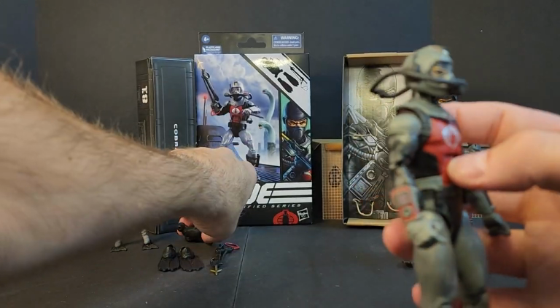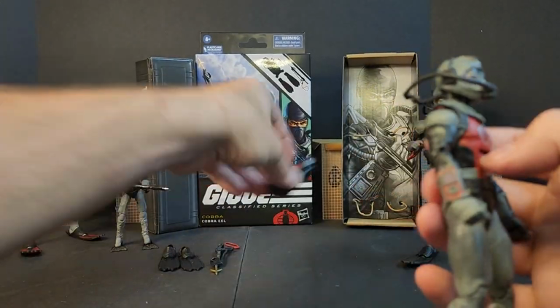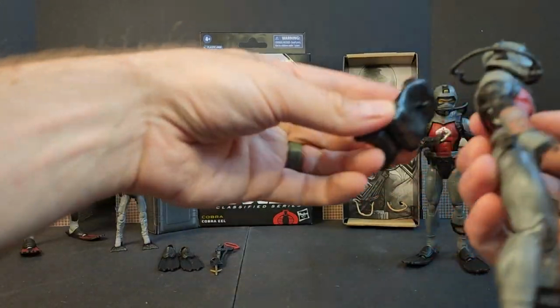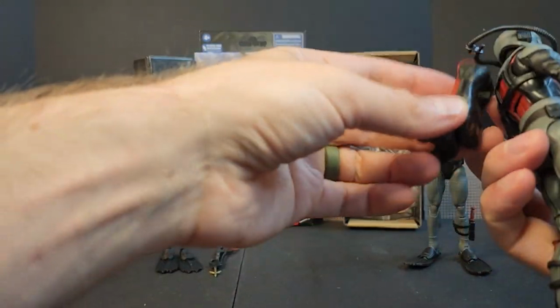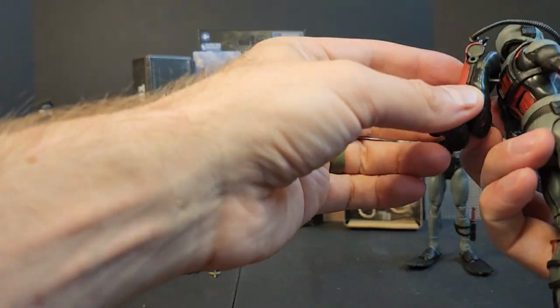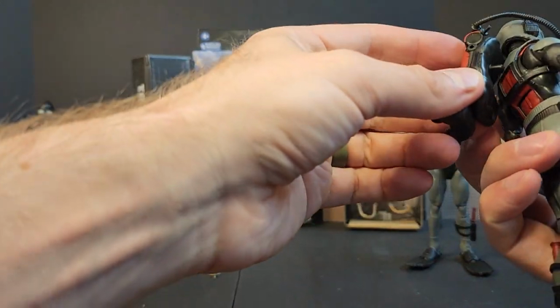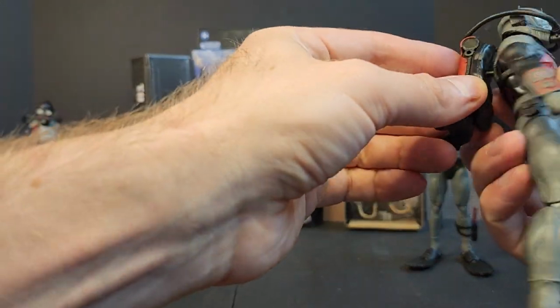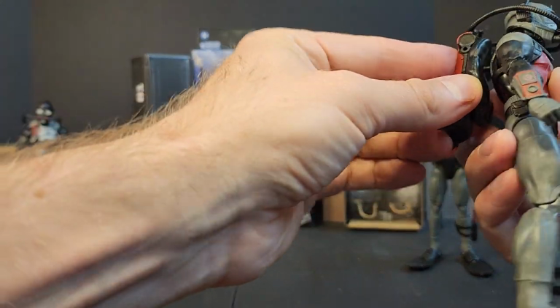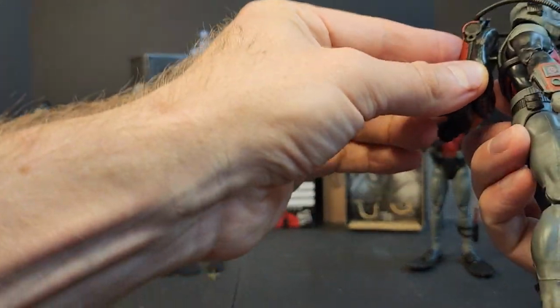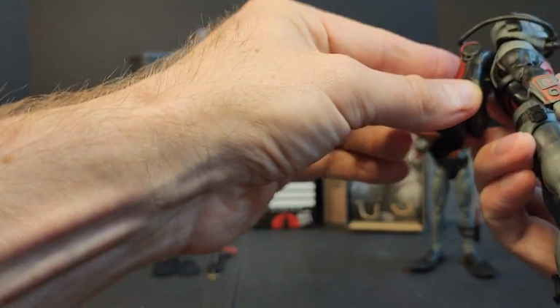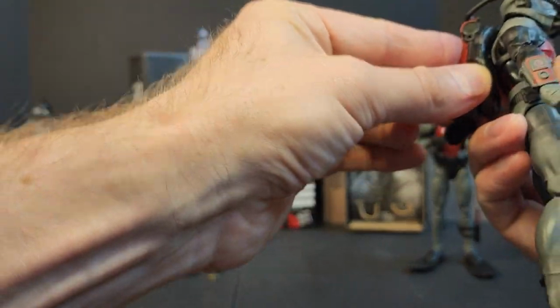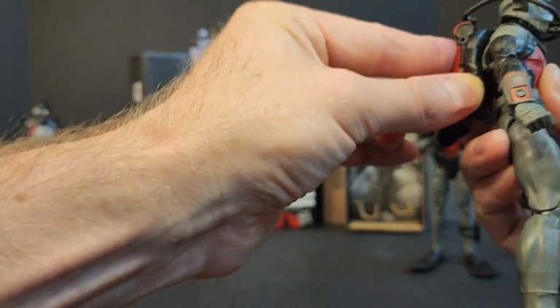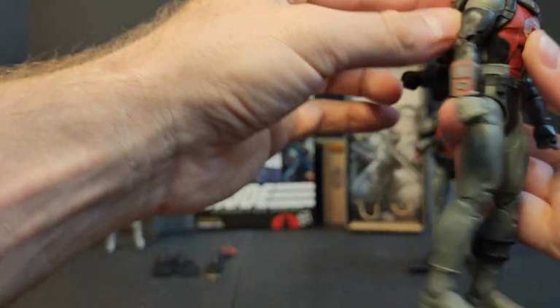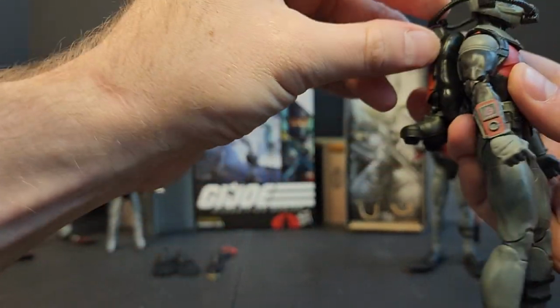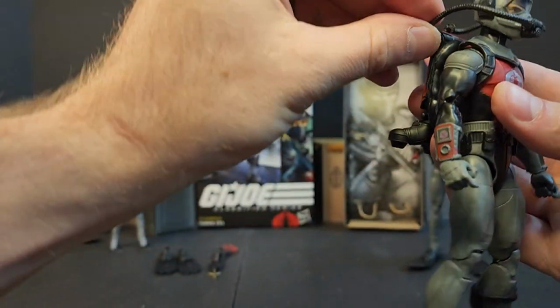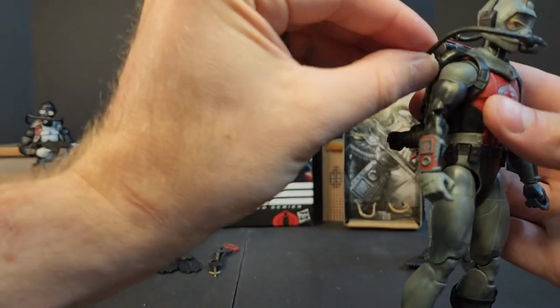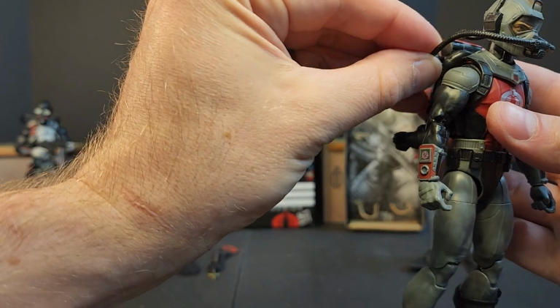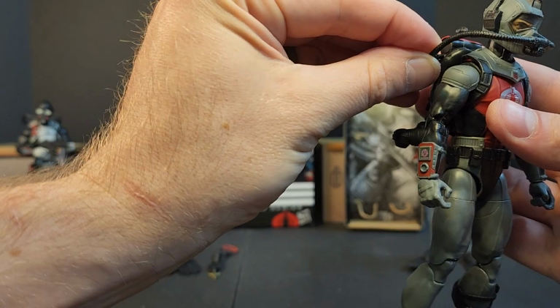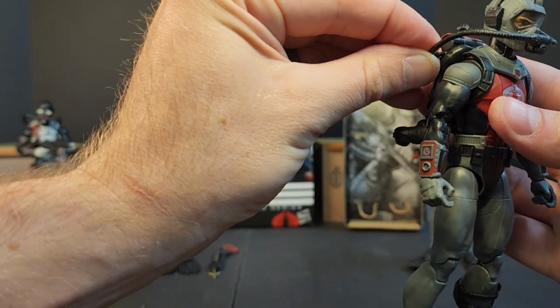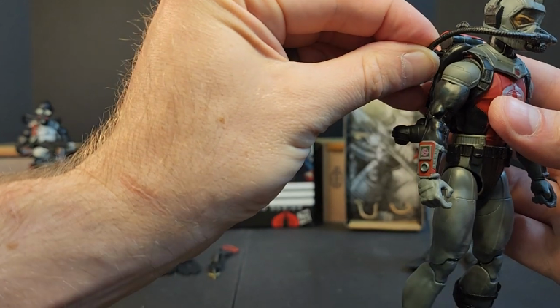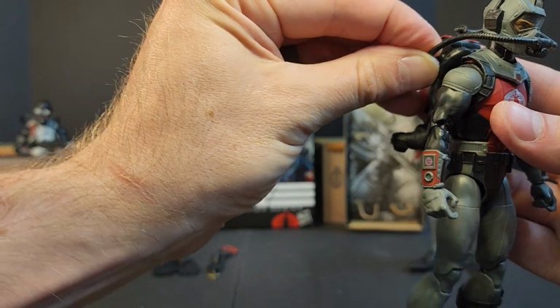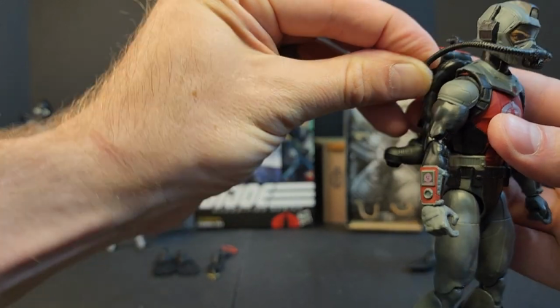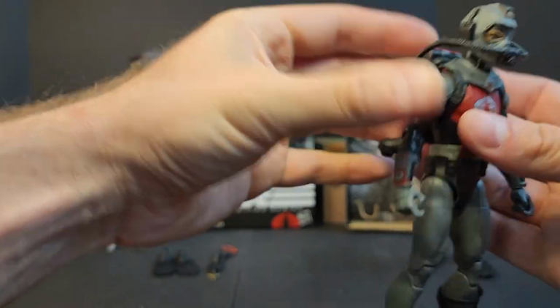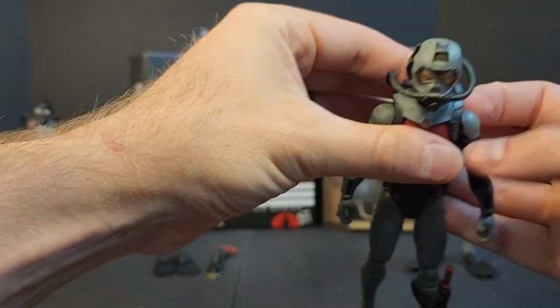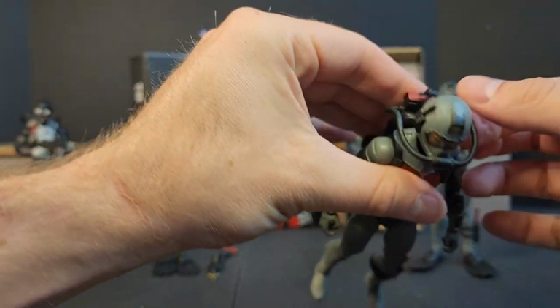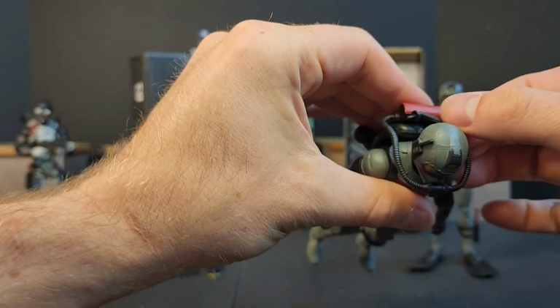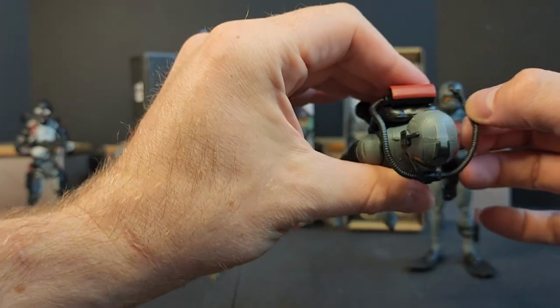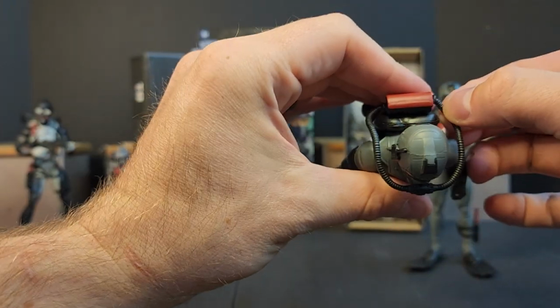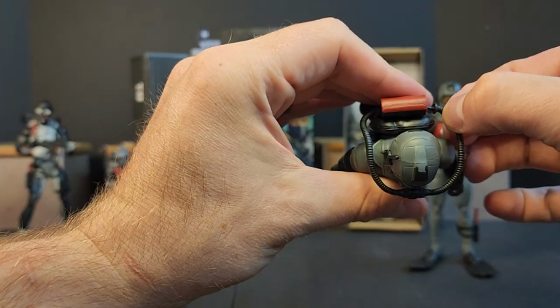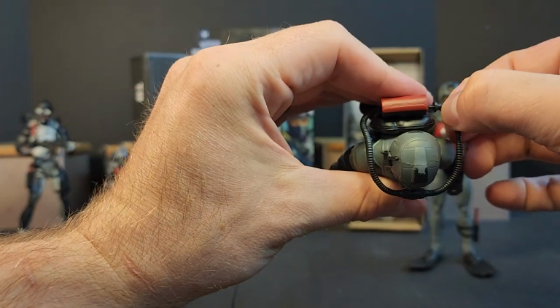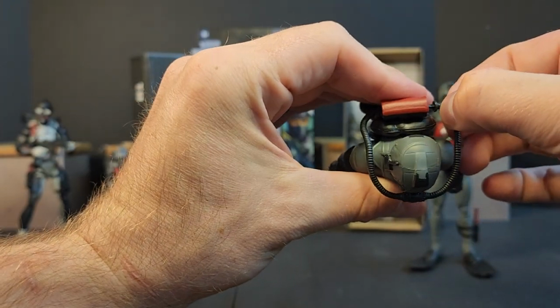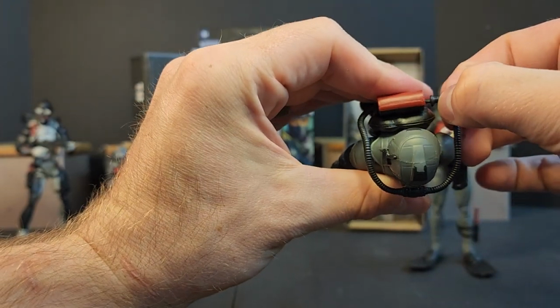The backpack pegs in just like Chief Torpedo's, pegging on the side — same system.